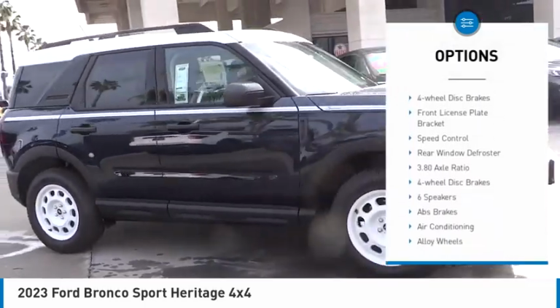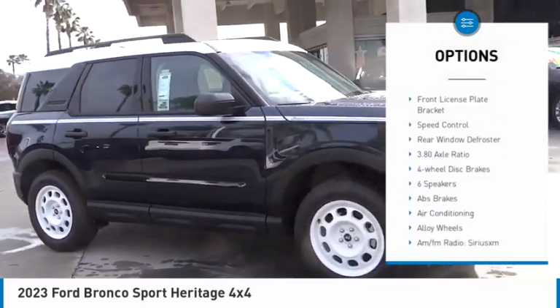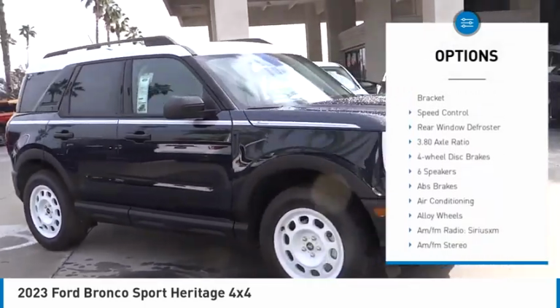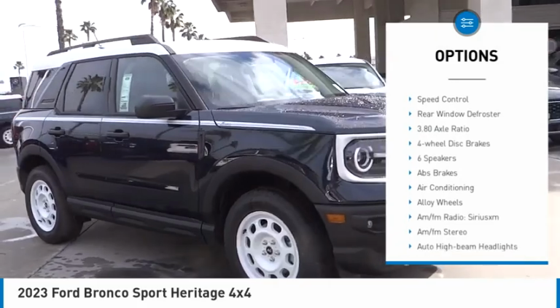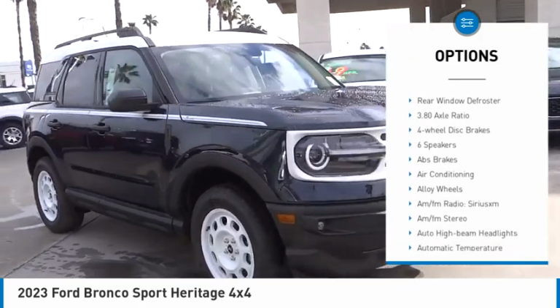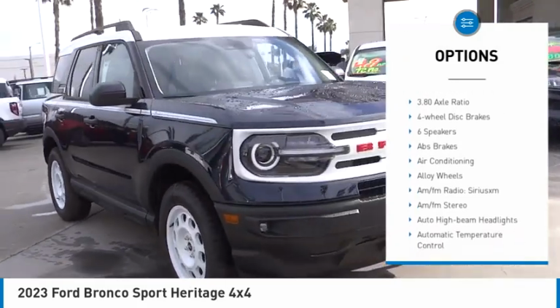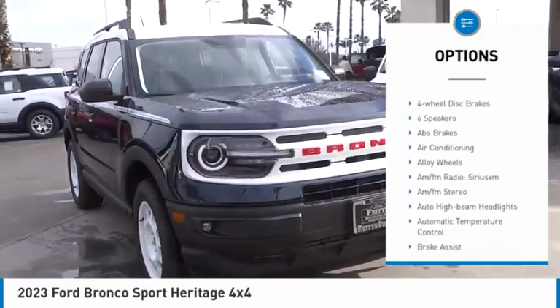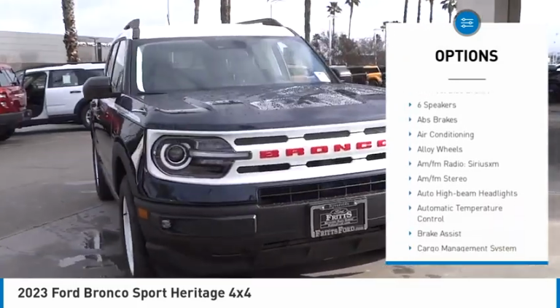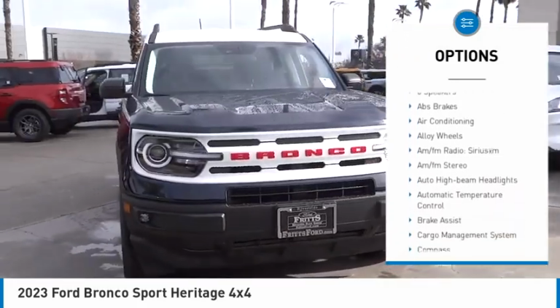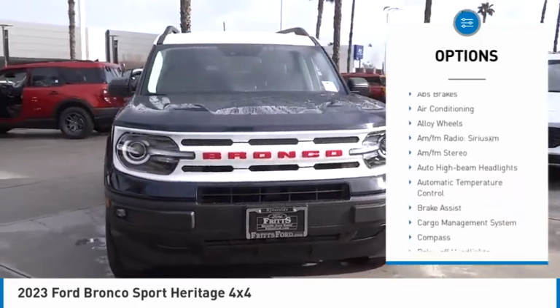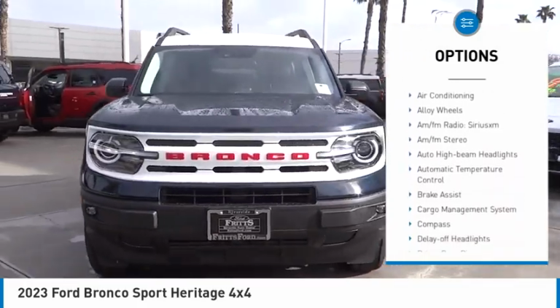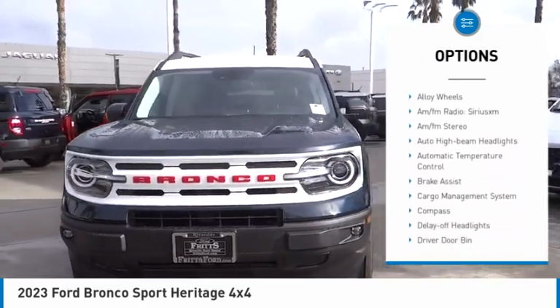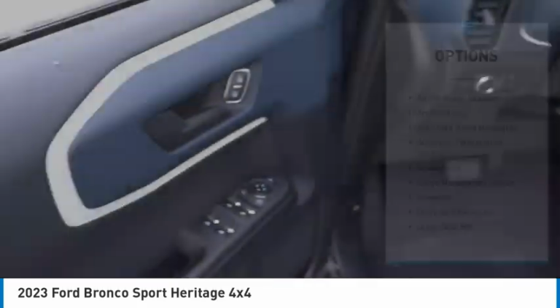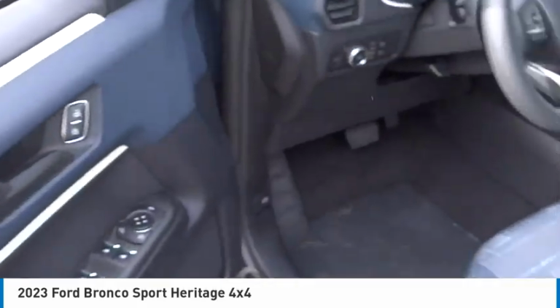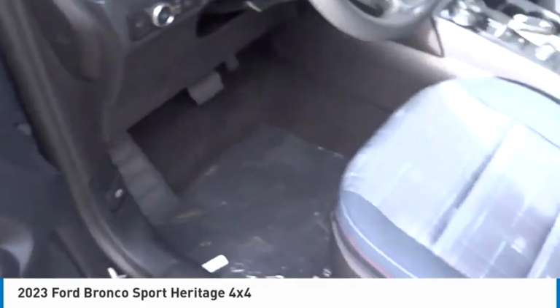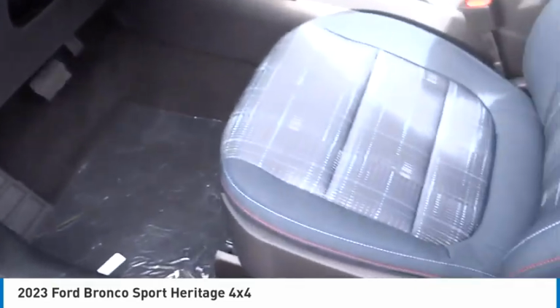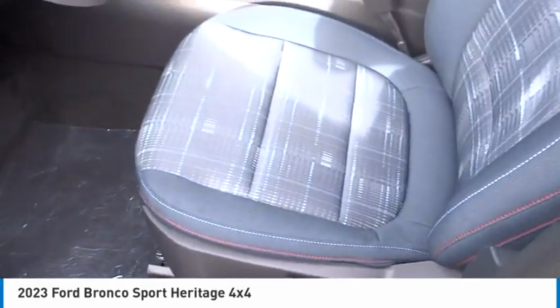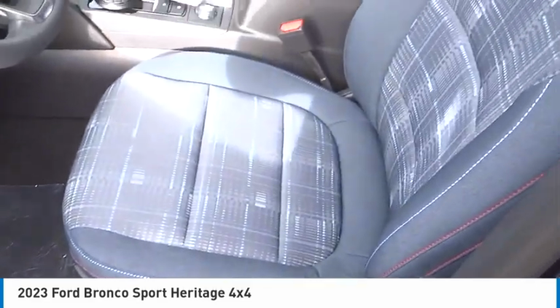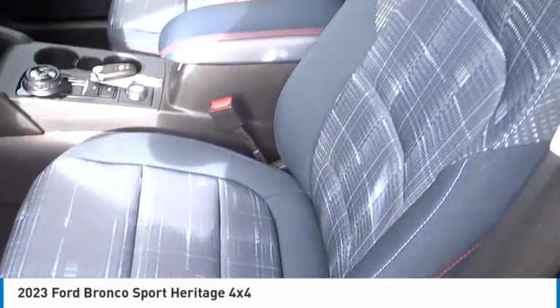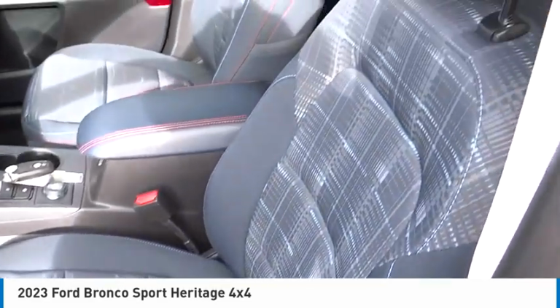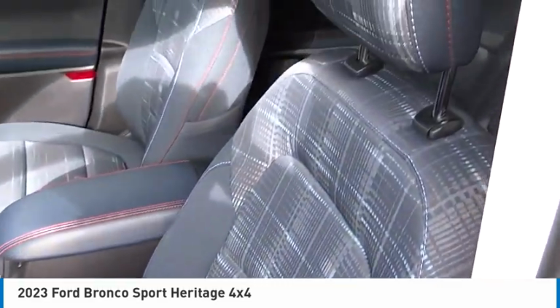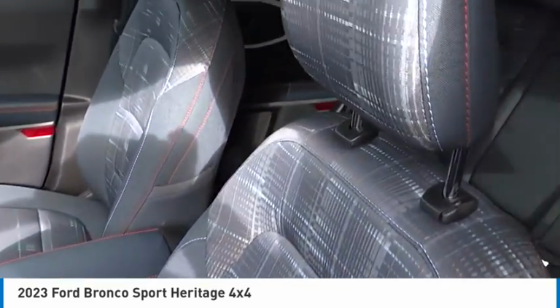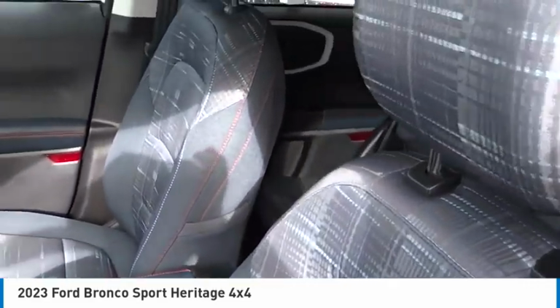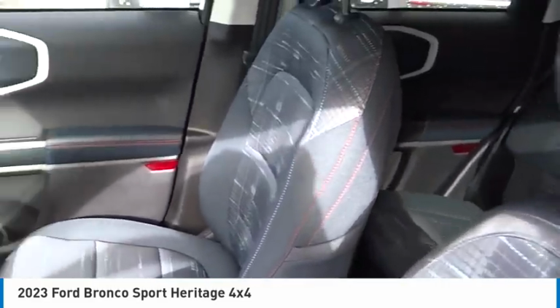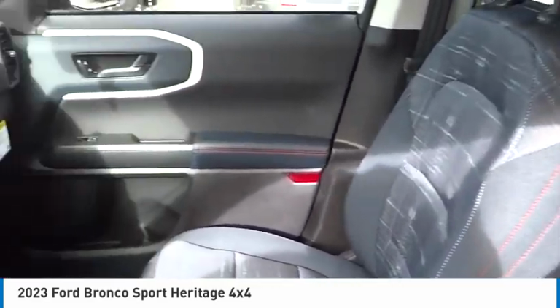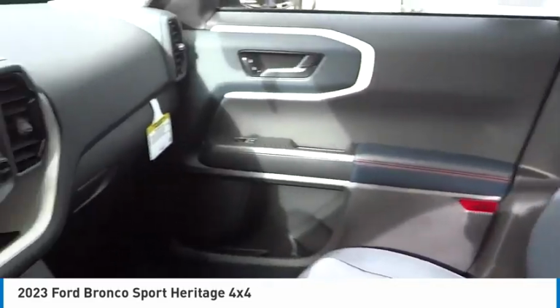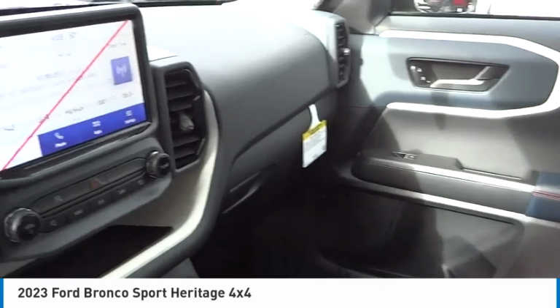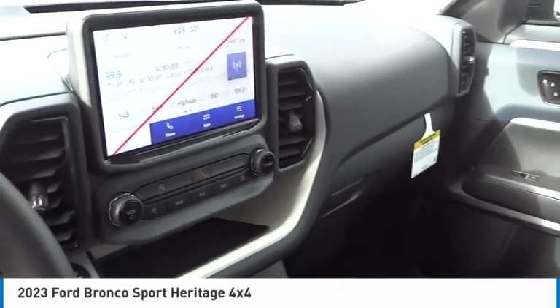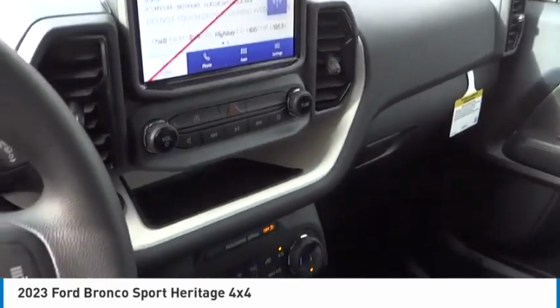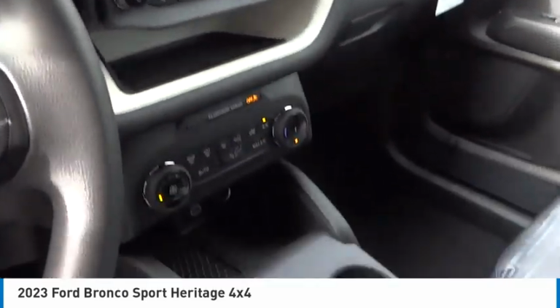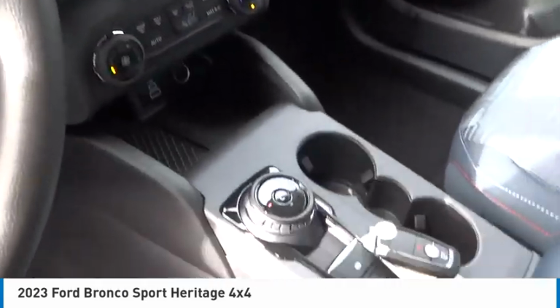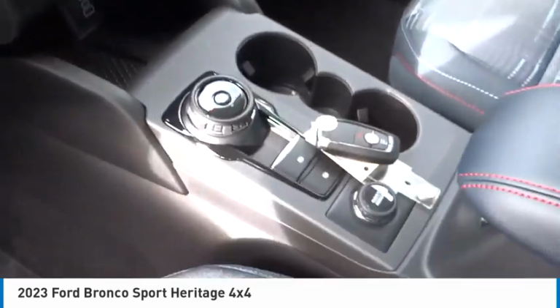Traction control, remote keyless entry, fog lights, four-wheel disc brakes, front license plate bracket, speed control, rear window defroster. Wouldn't you look great in this vehicle? Stop in today and see for yourself.